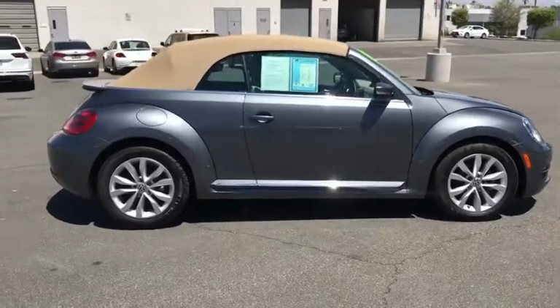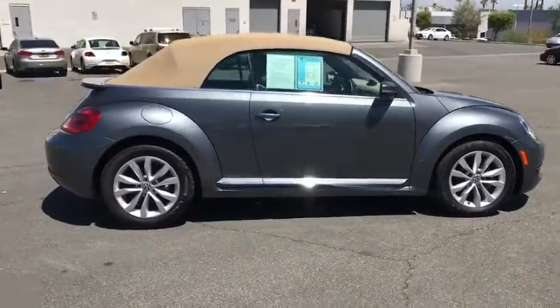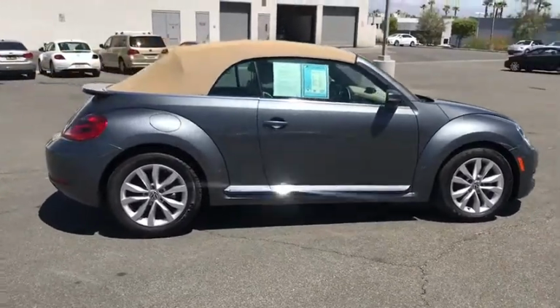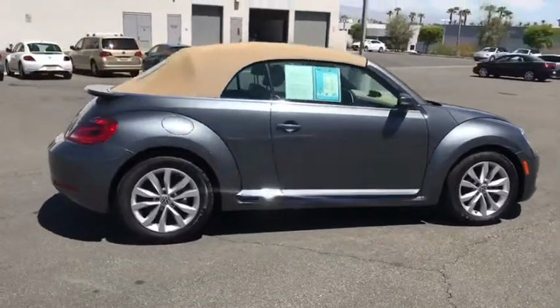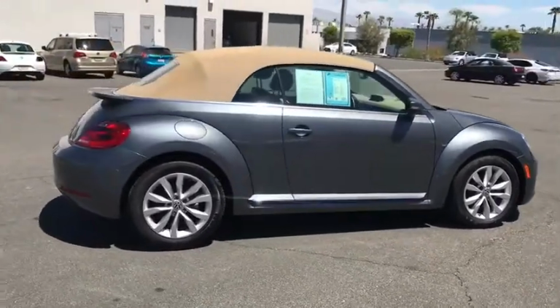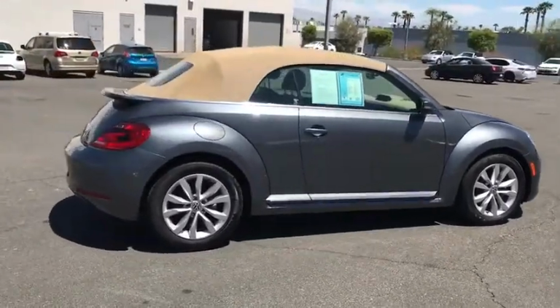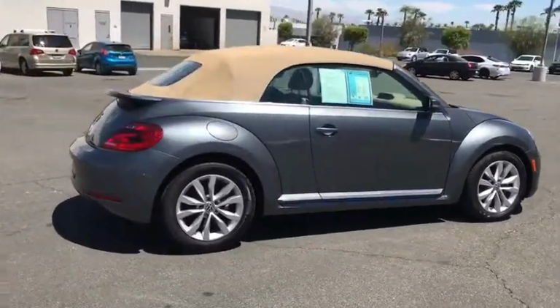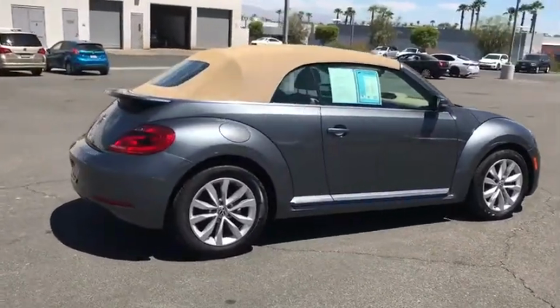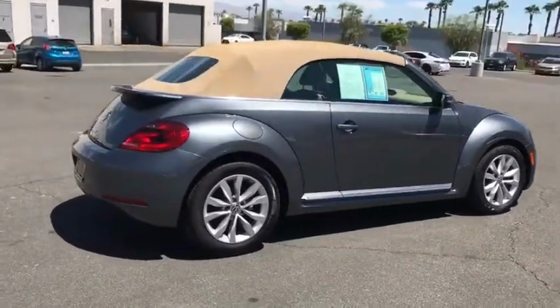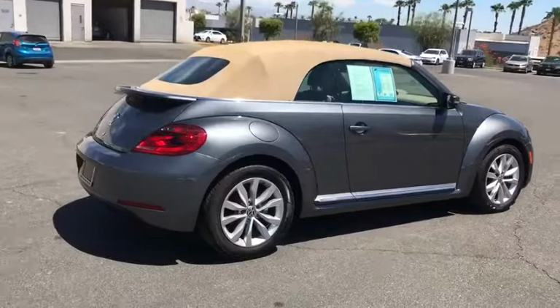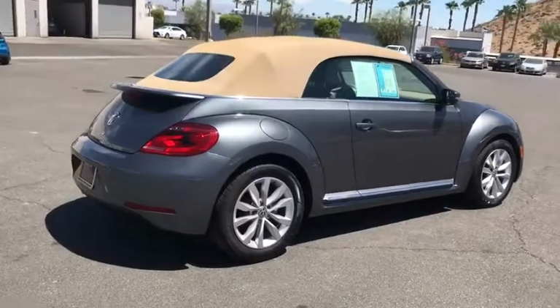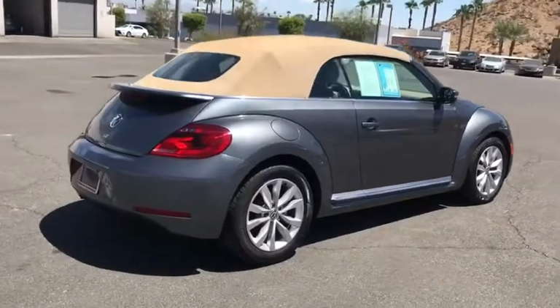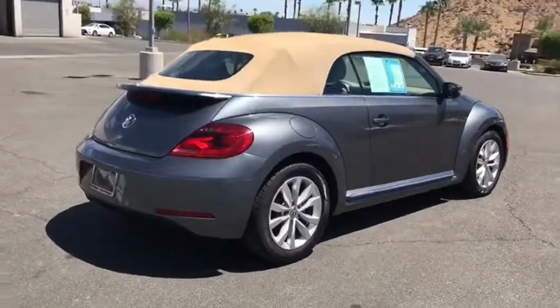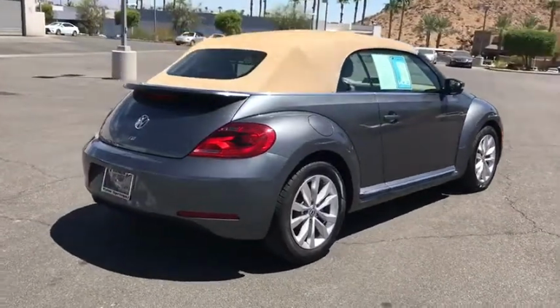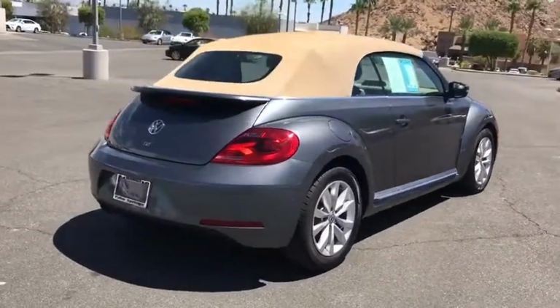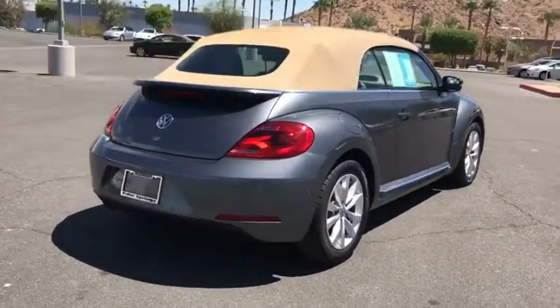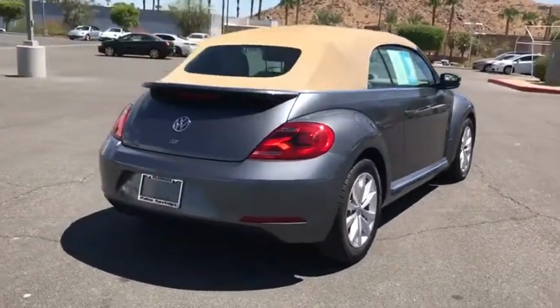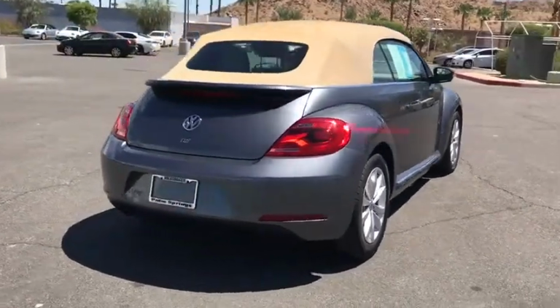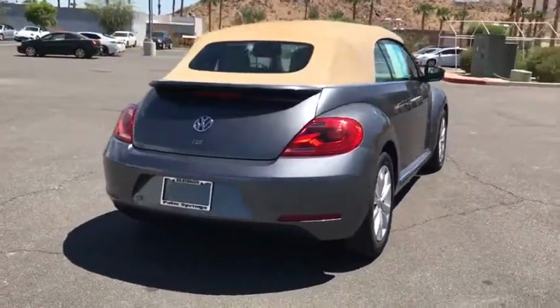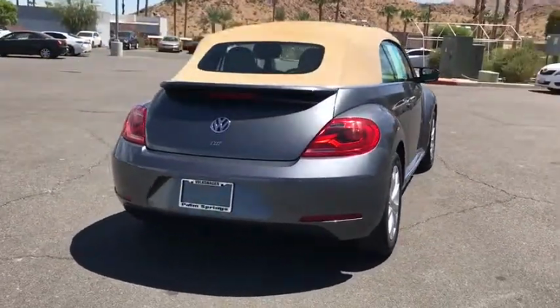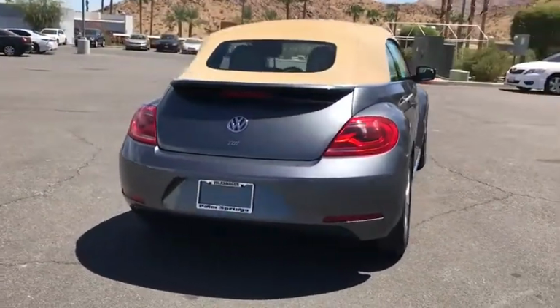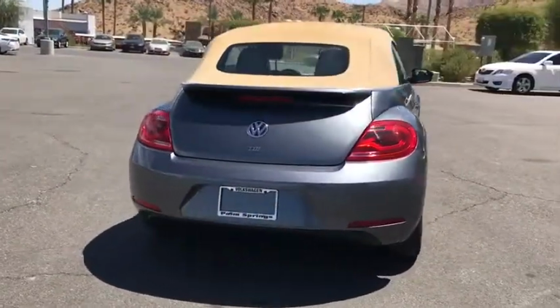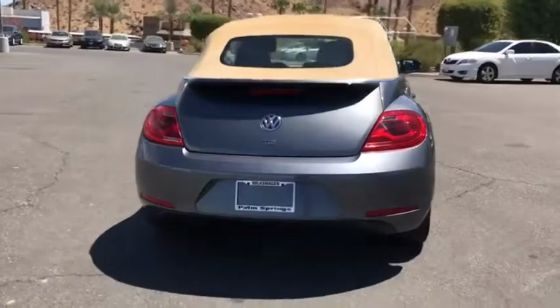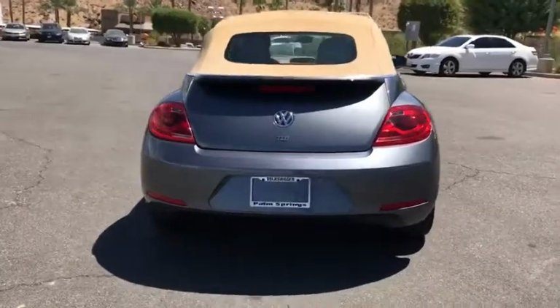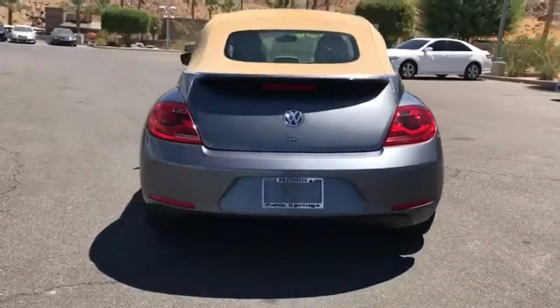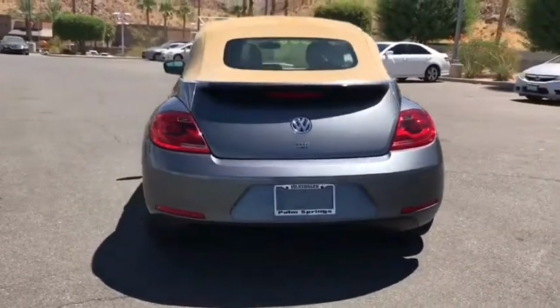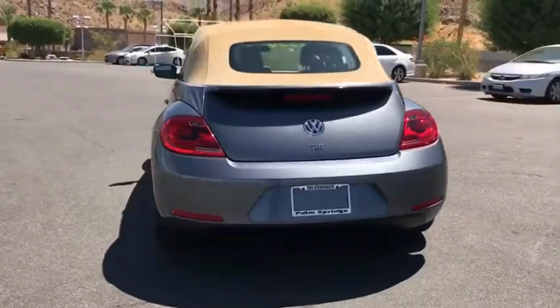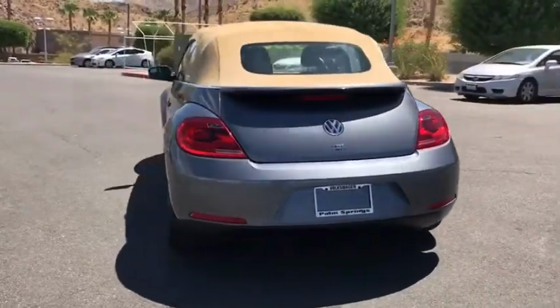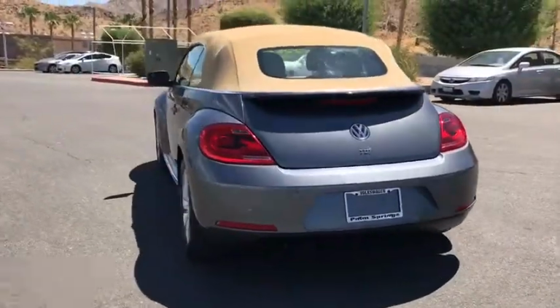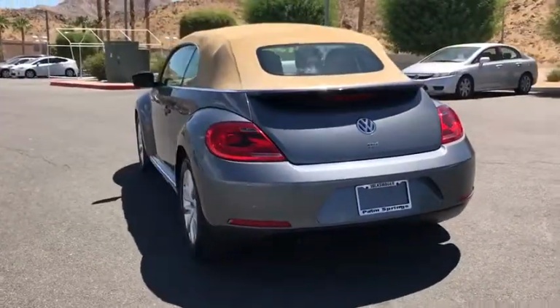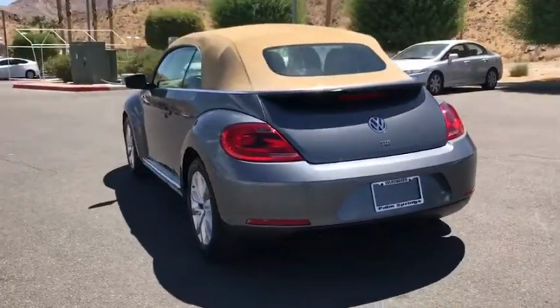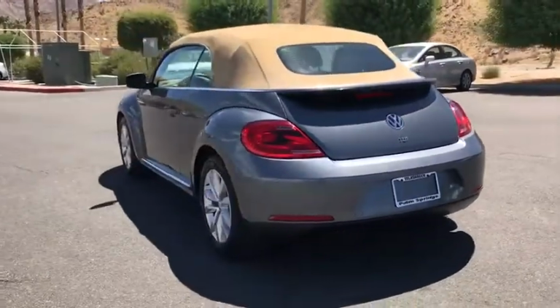The Volkswagen Beetle is among the top 10 best-selling nameplates of all time, ranking right up there with the Ford Model T in terms of numbers sold. The design of Volkswagen's Beetle captures the essence of the original bug.